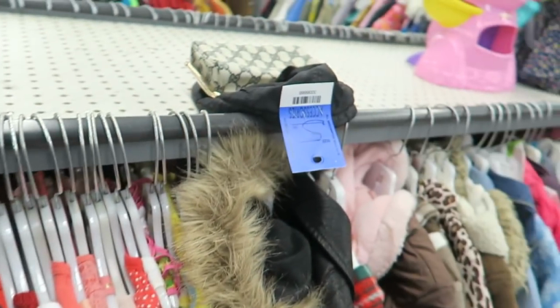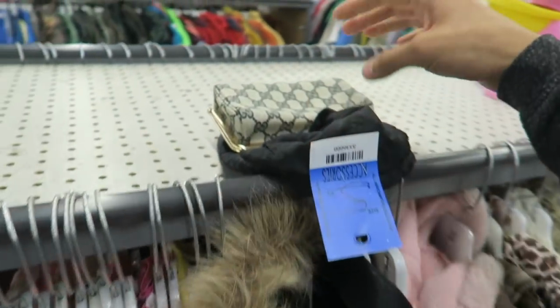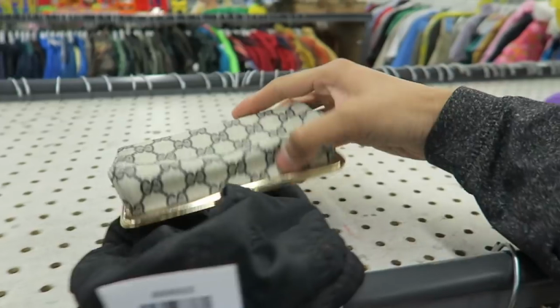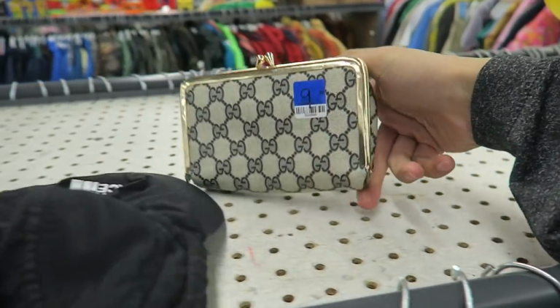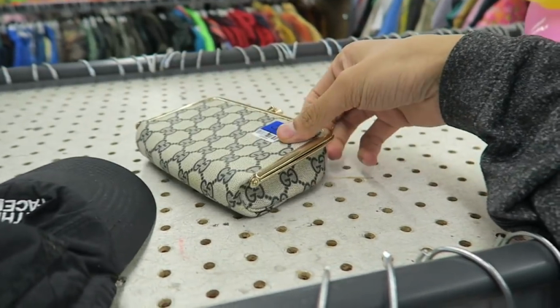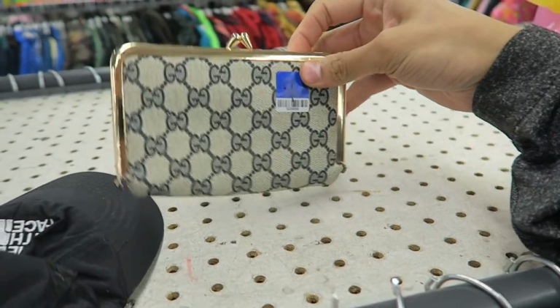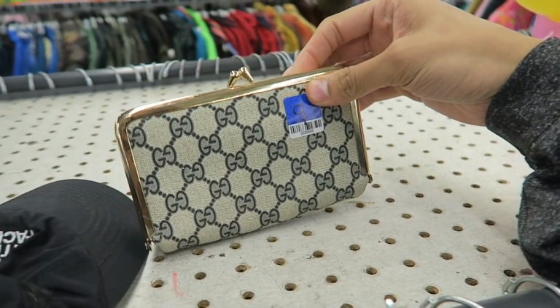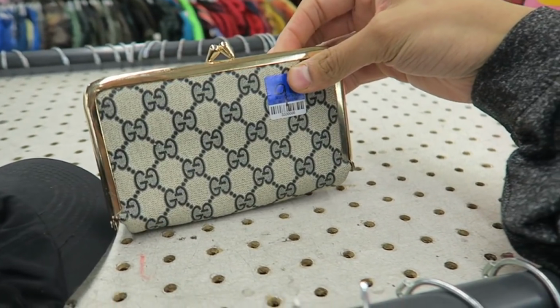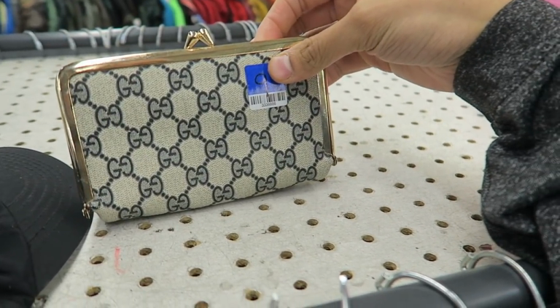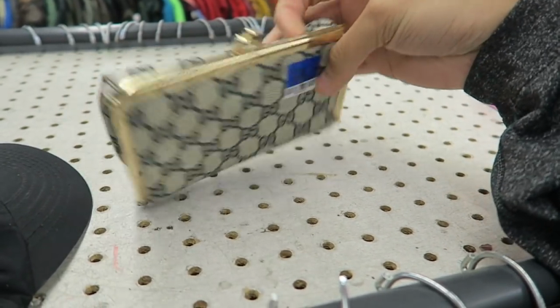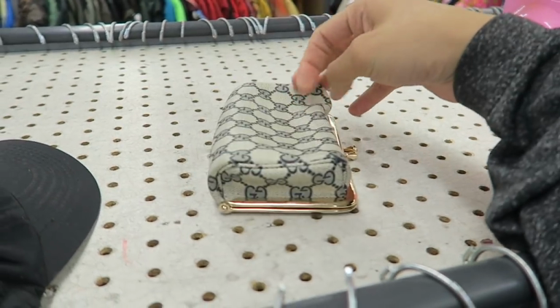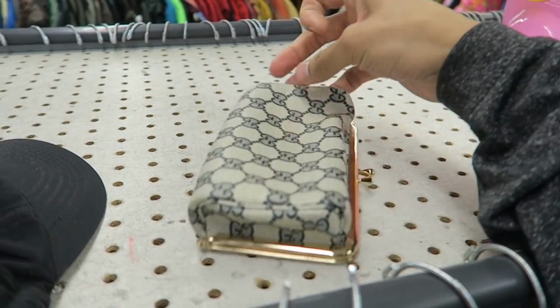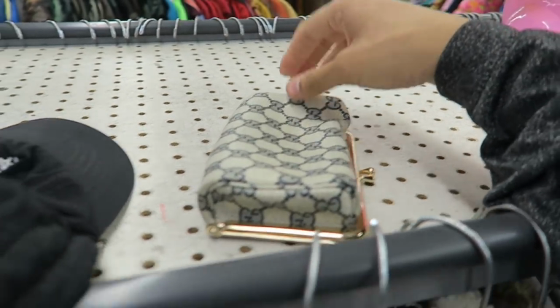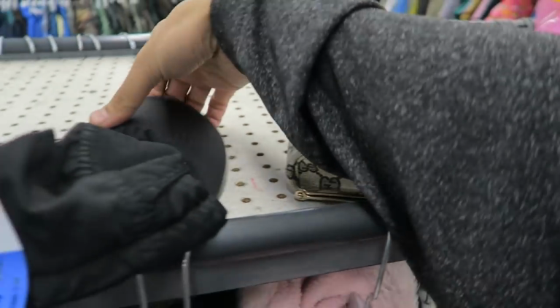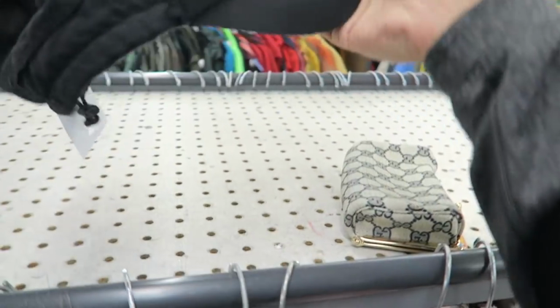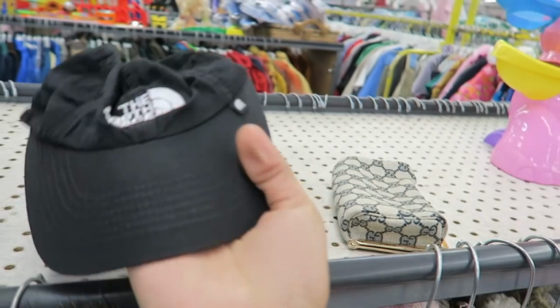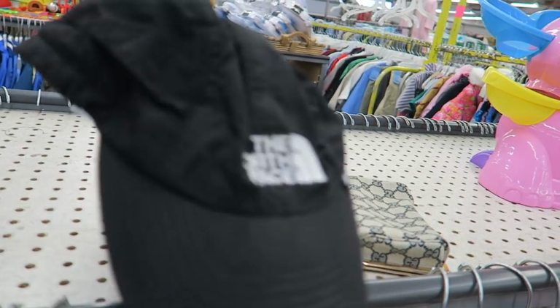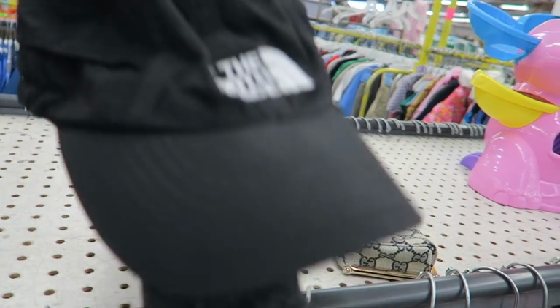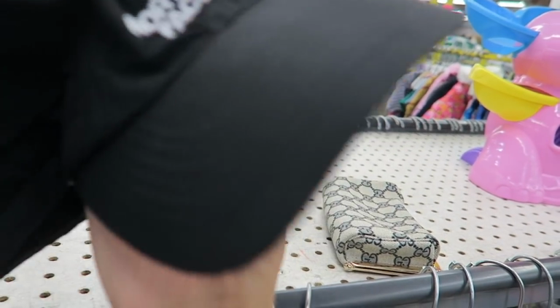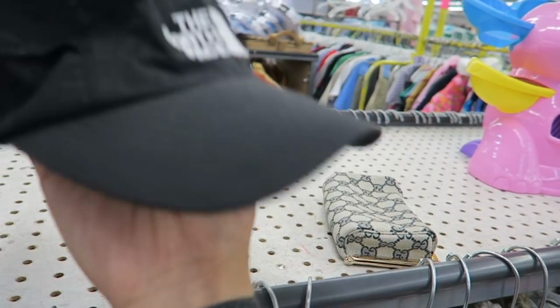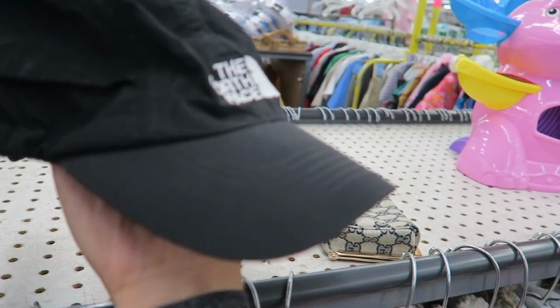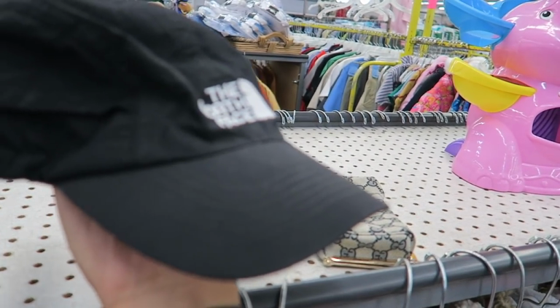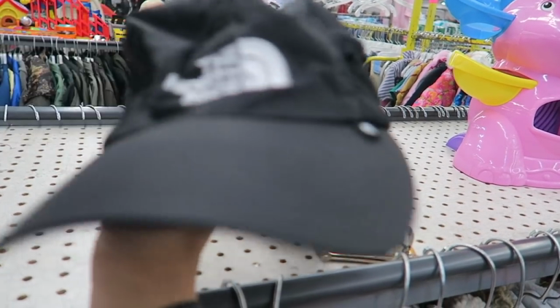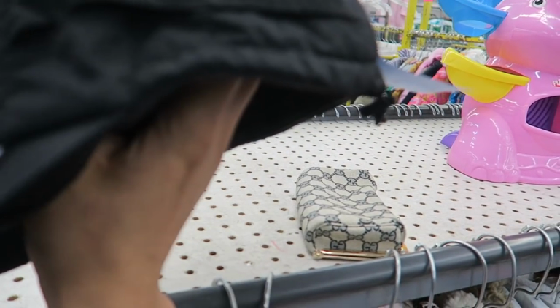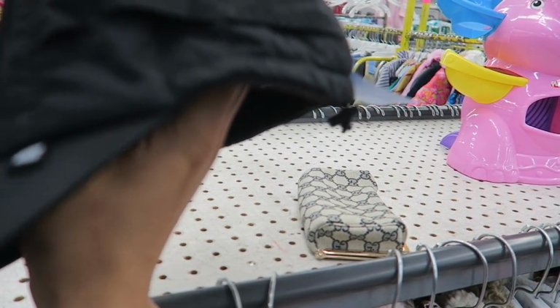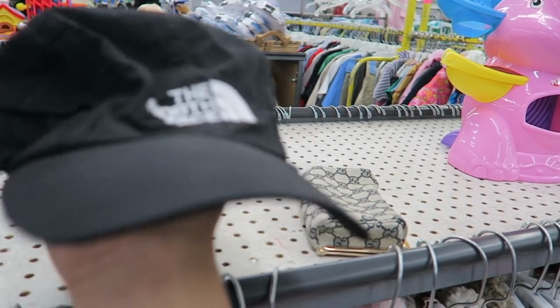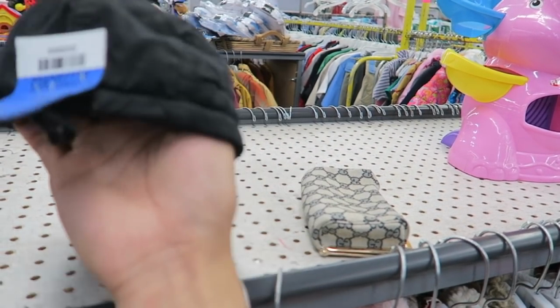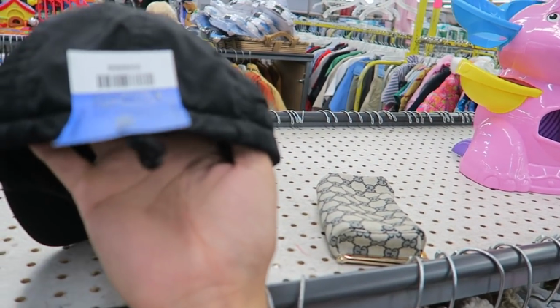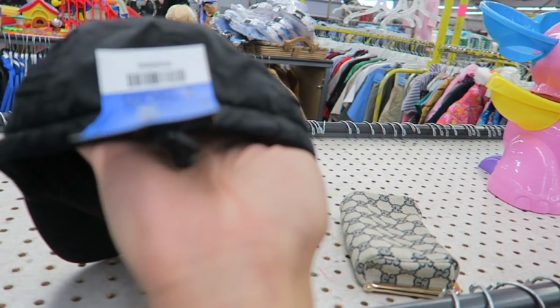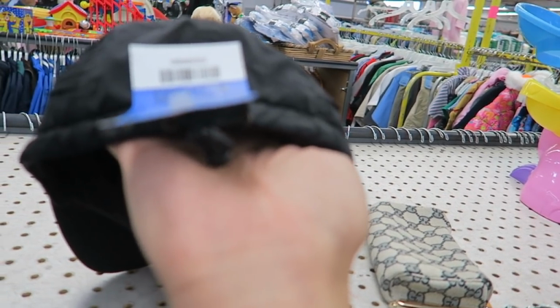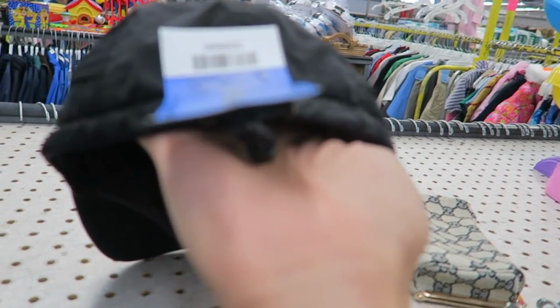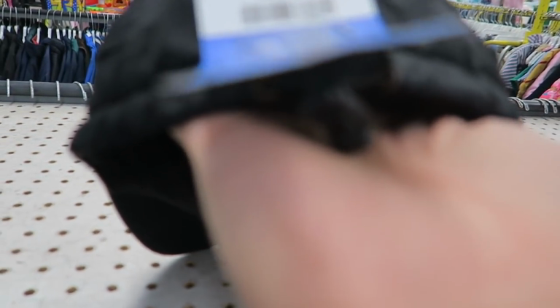Then I found a bootleg Gucci pouch — this one's actually in really good condition, might scoop this. And then a vintage North Face hat, it's kind of like a 5 panel. This is pretty fire — the strap is right there for tightening.